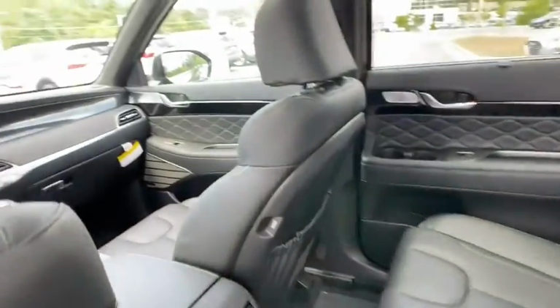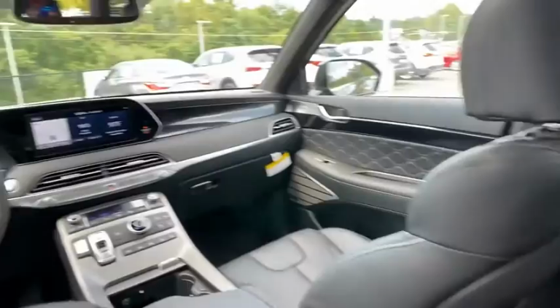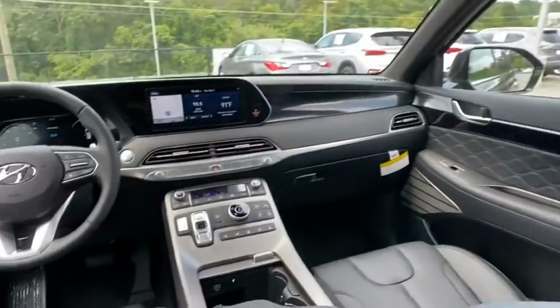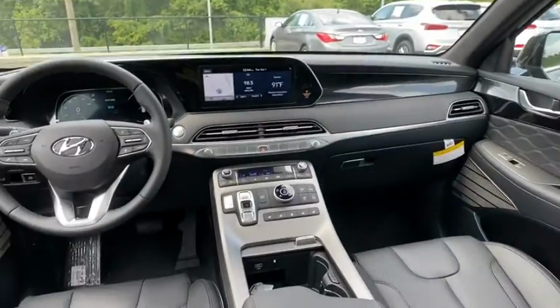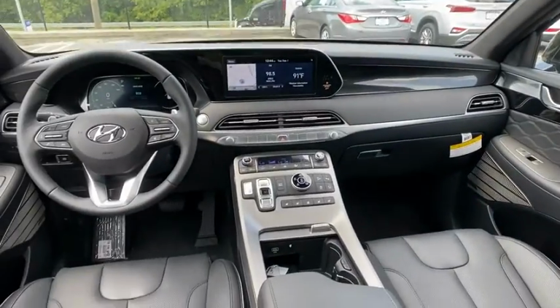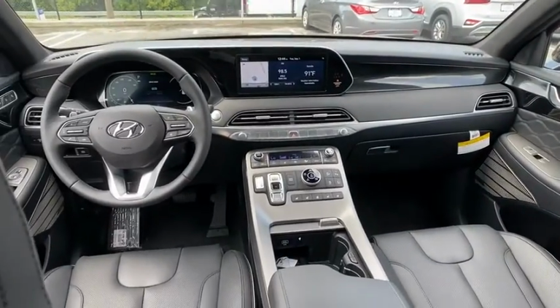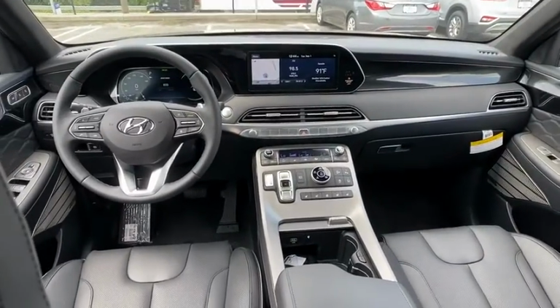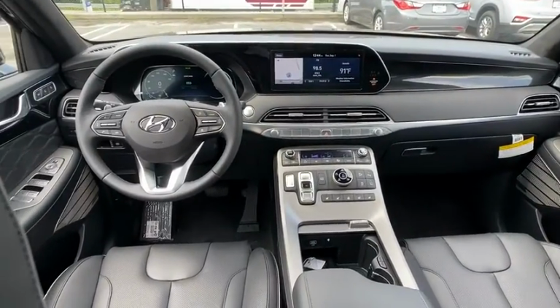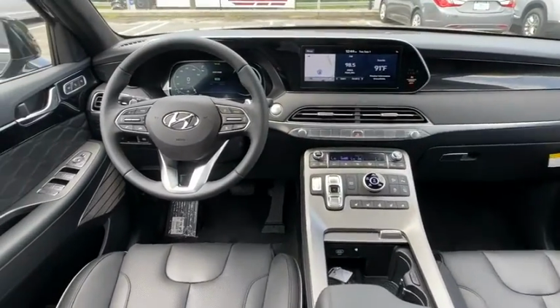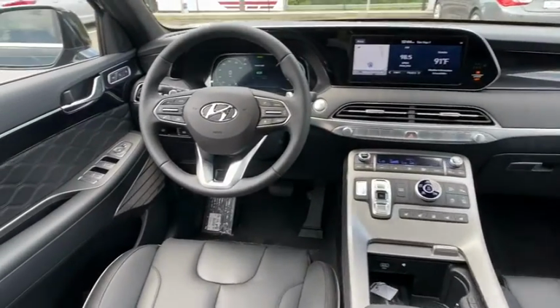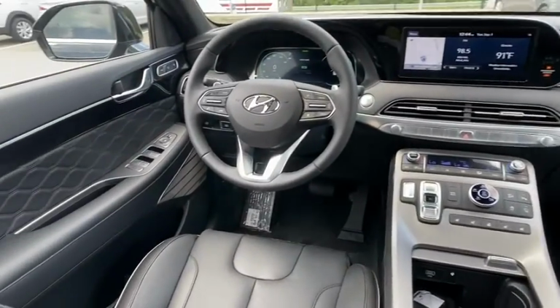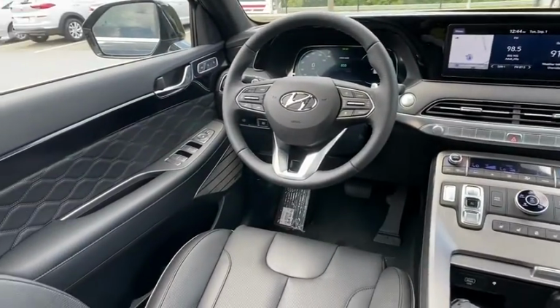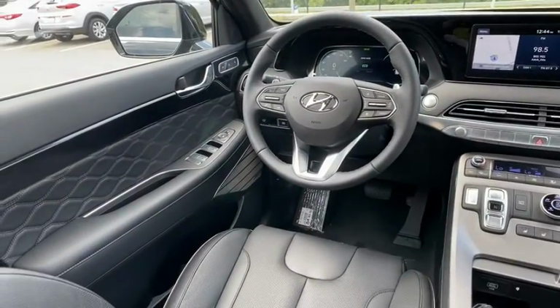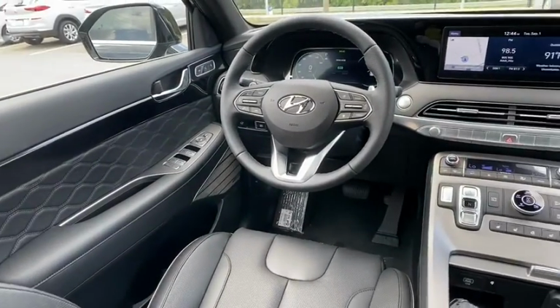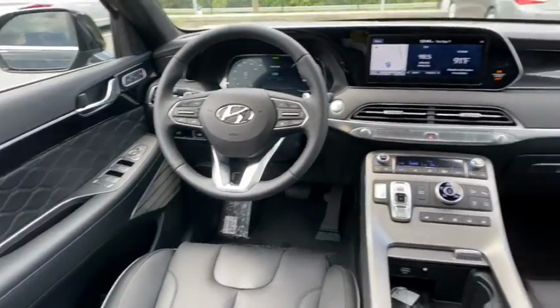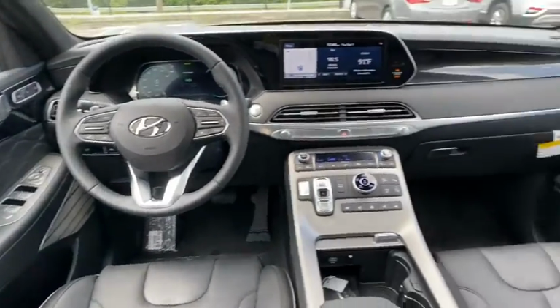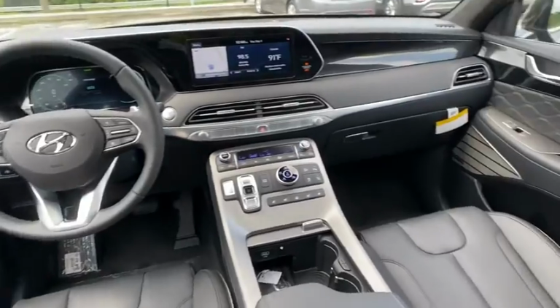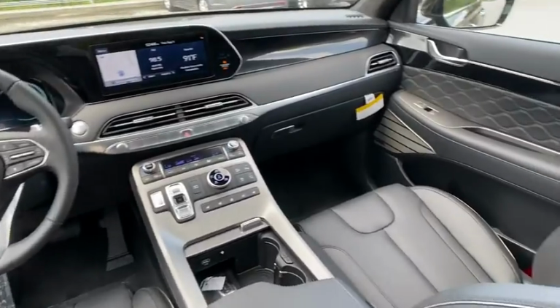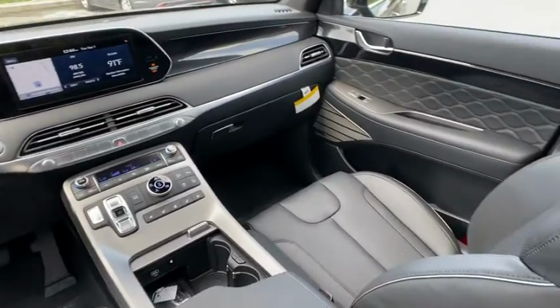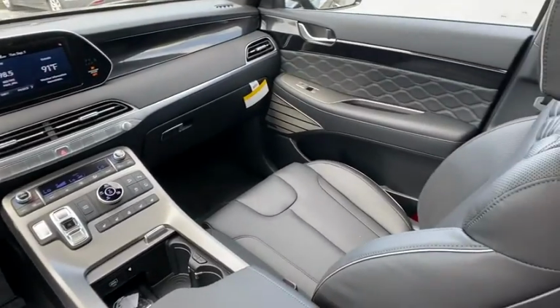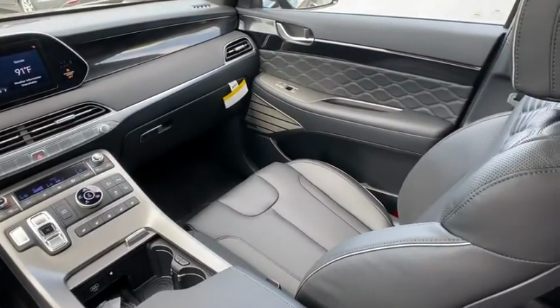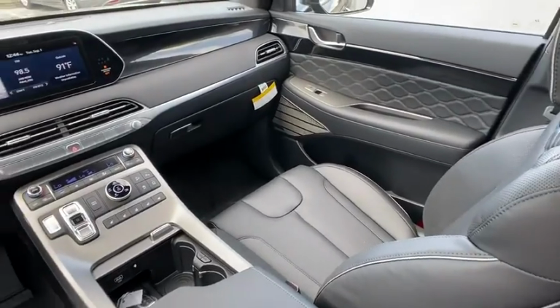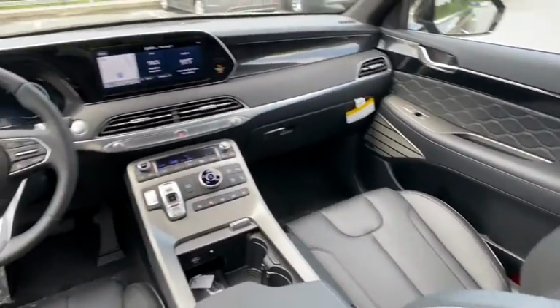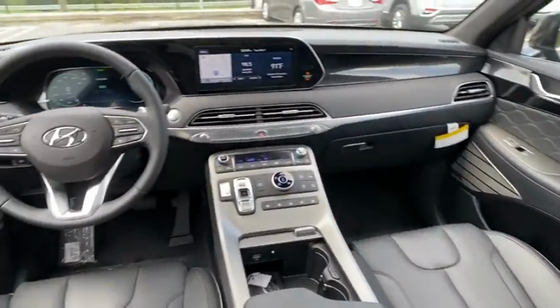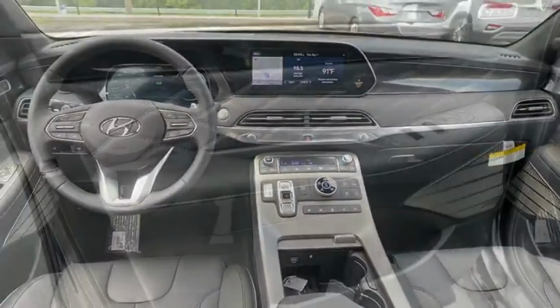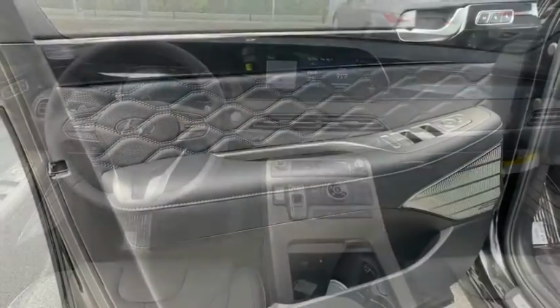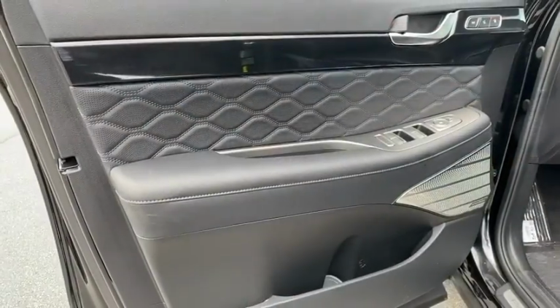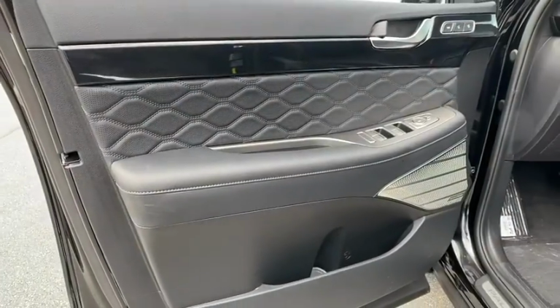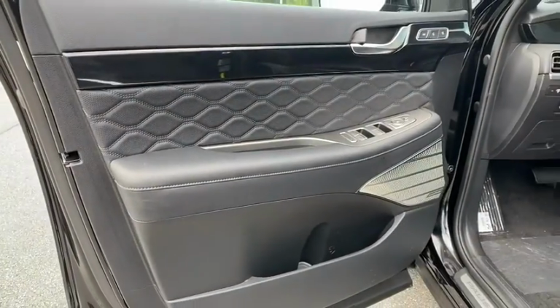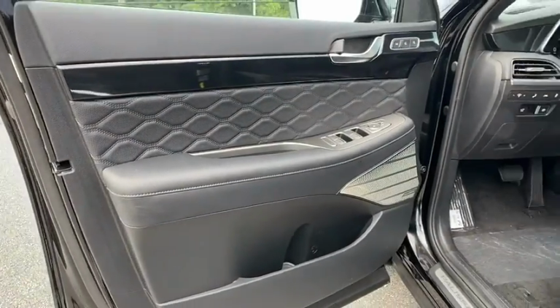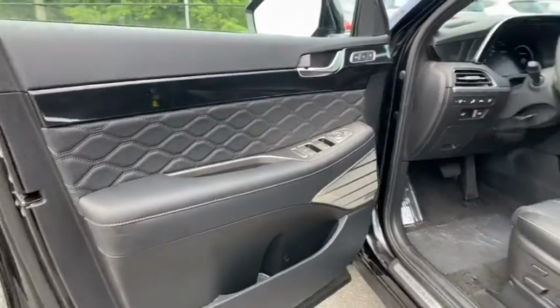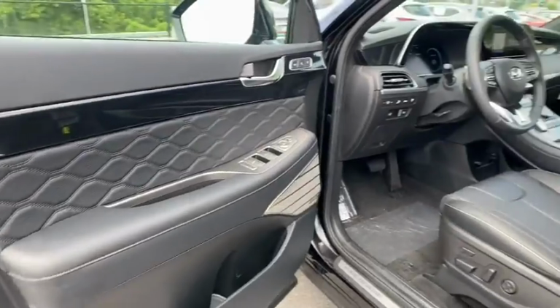Electronic stability control, heated front seats, heated steering wheel, compass, trip computer, security system, power windows, rear window defroster, power moonroof, tachometer, and panic alarm.